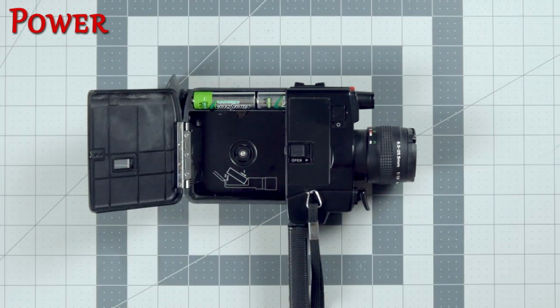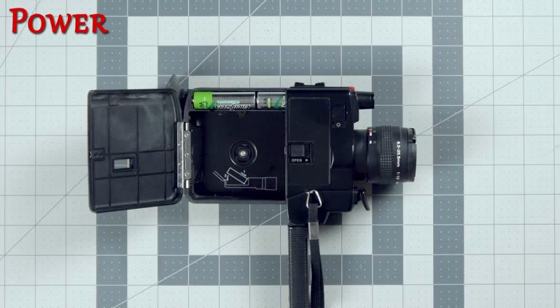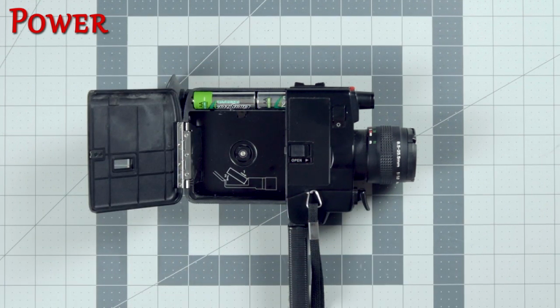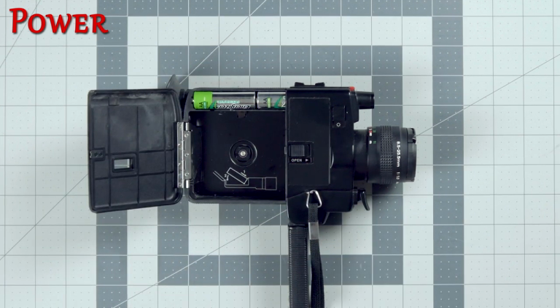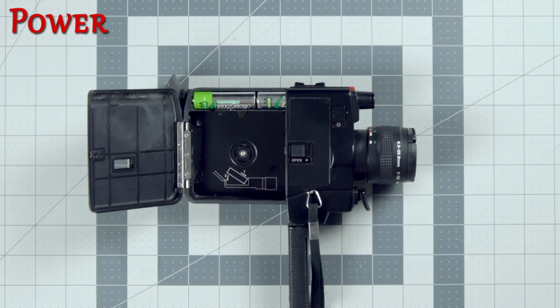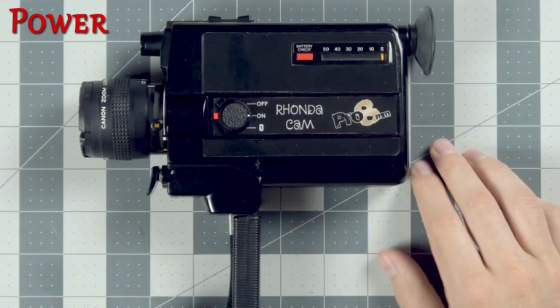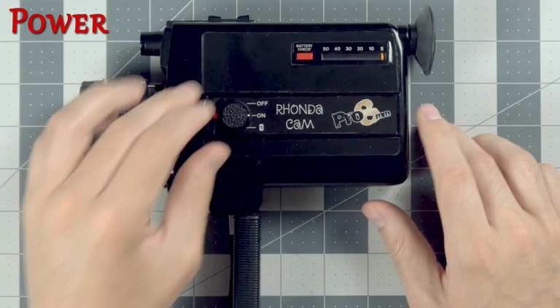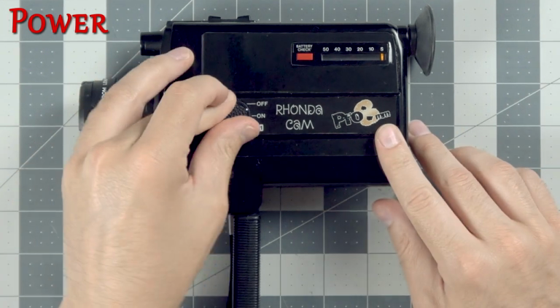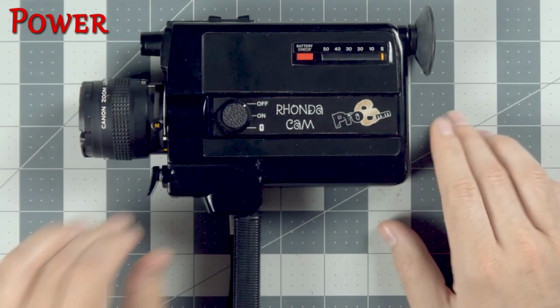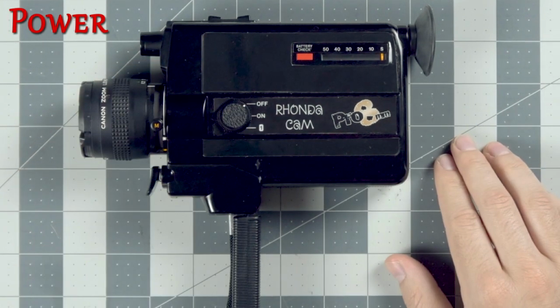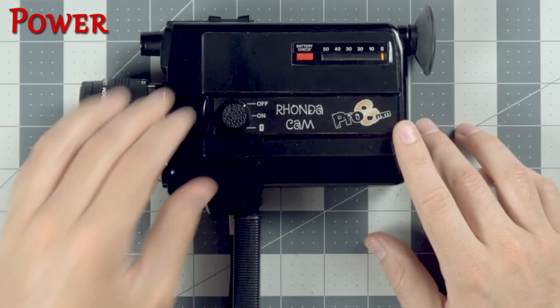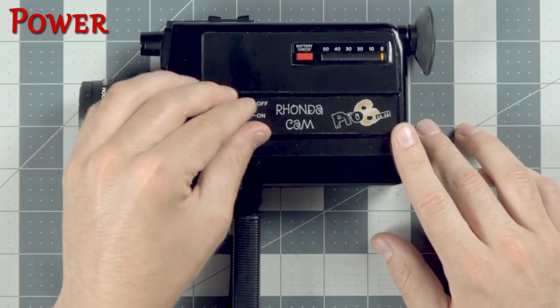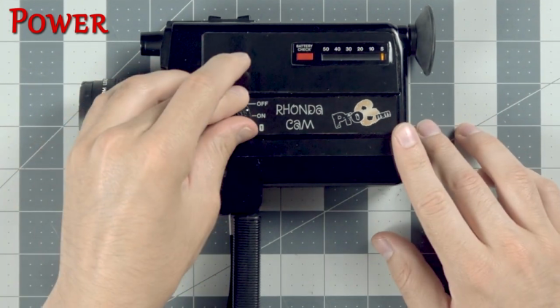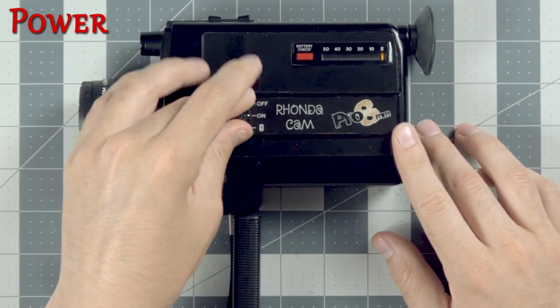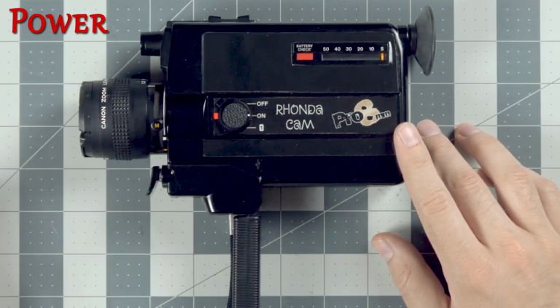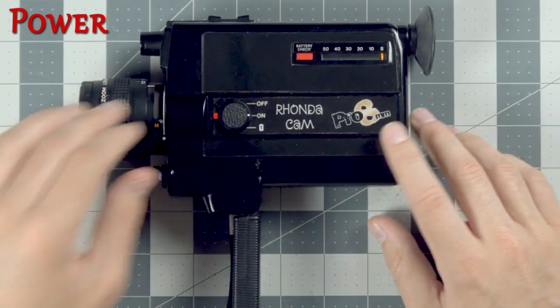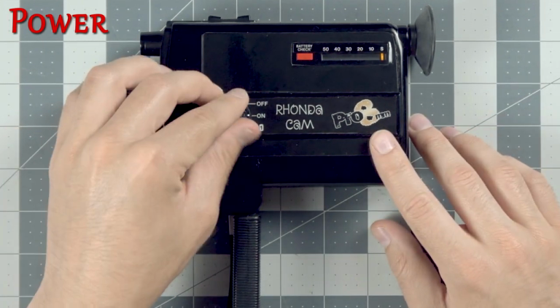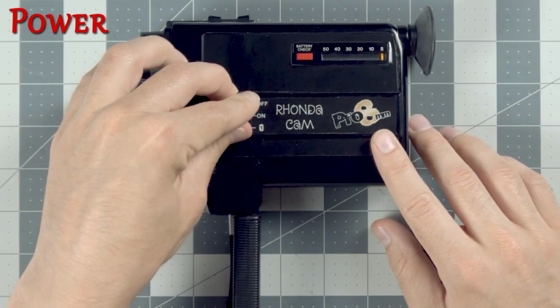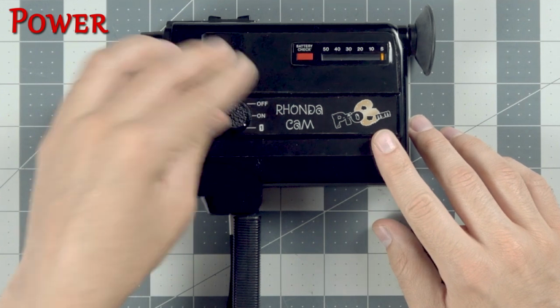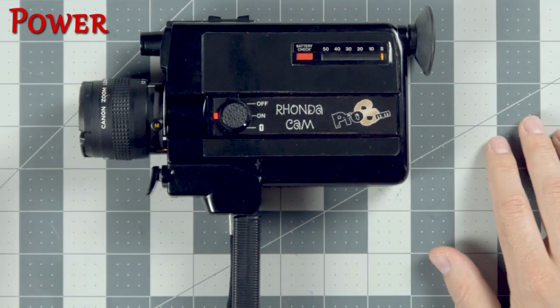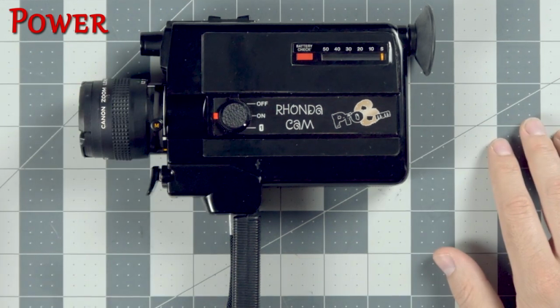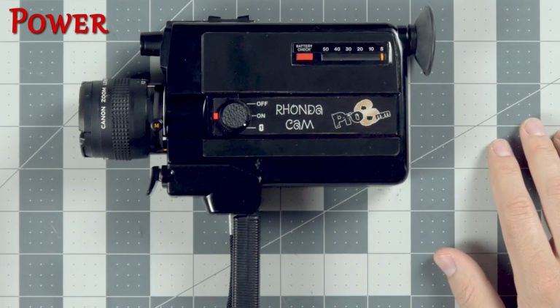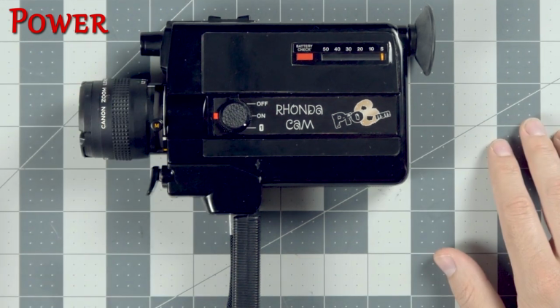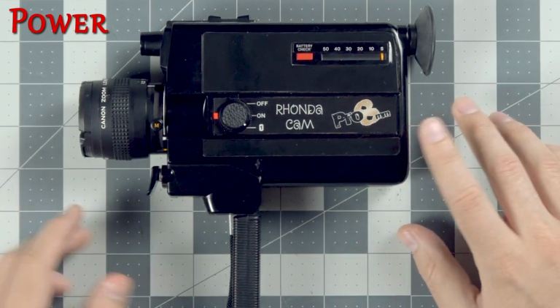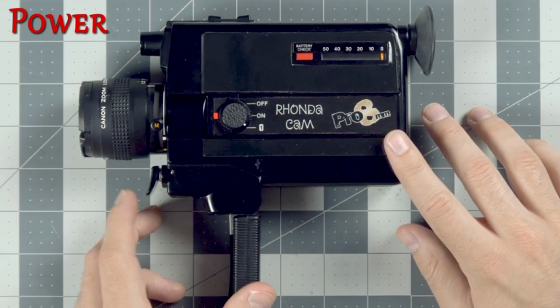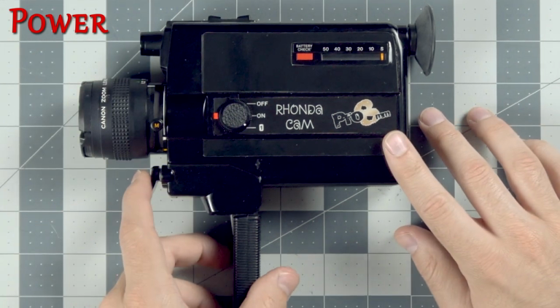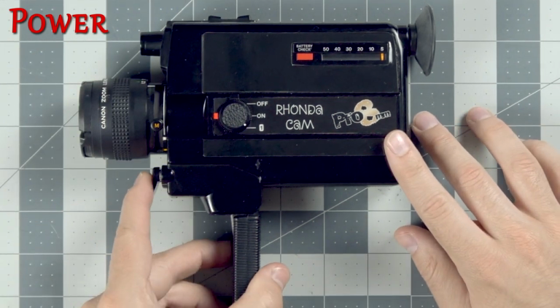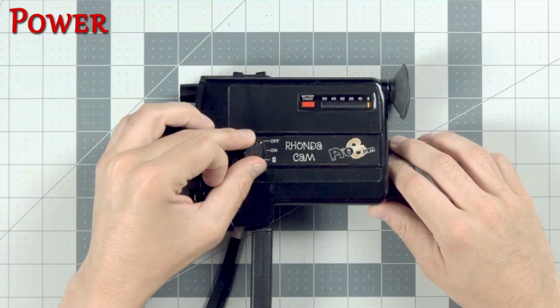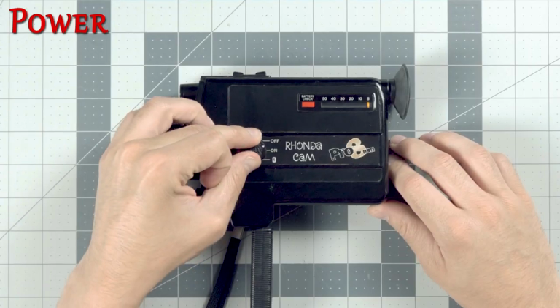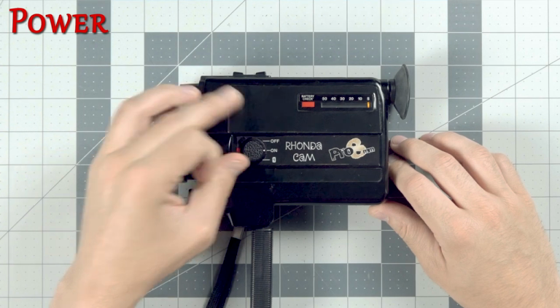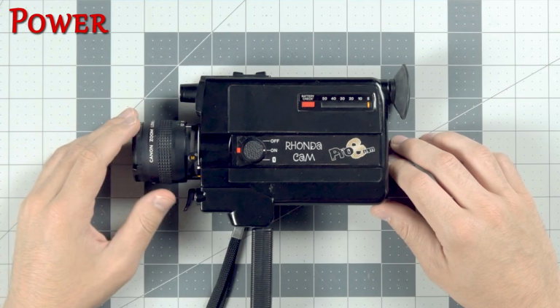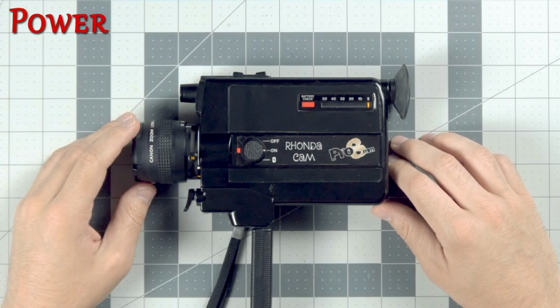No extra battery for the light meter needed. On the other side of the camera we have our on/off button as well as a single frame exposure option. When the switch is on the number one, only a single frame is exposed each time you press the trigger. Turning the switch to on gets you started.